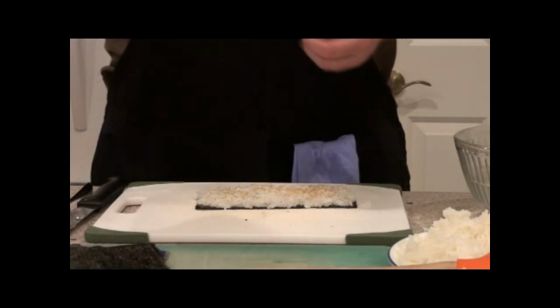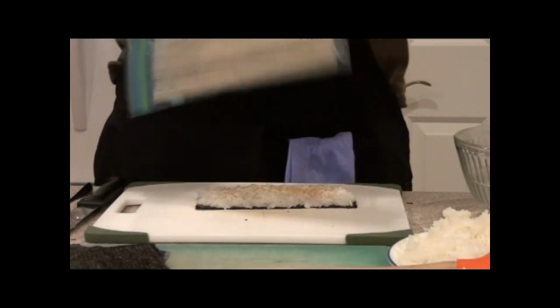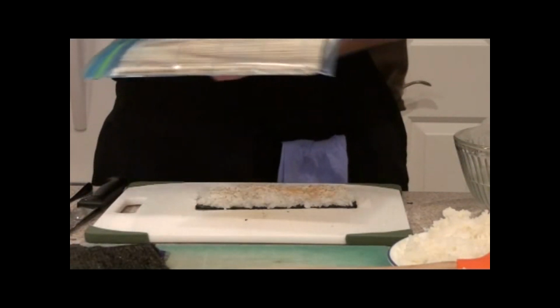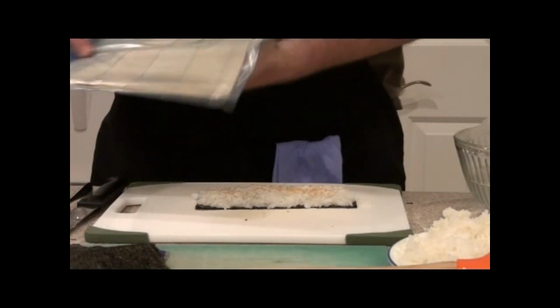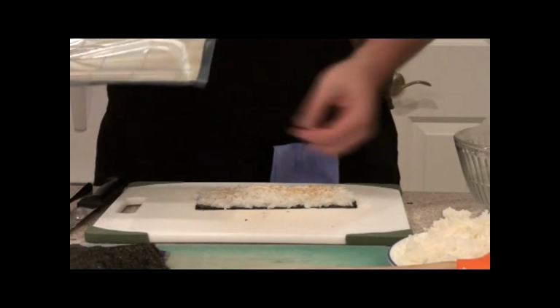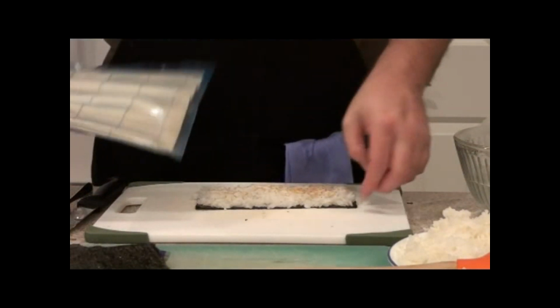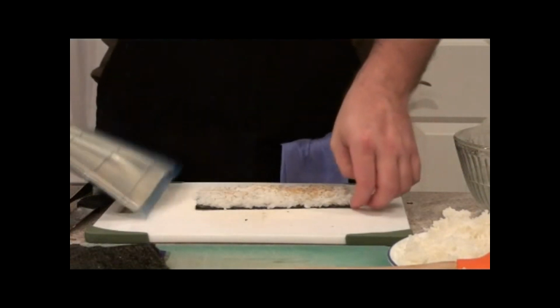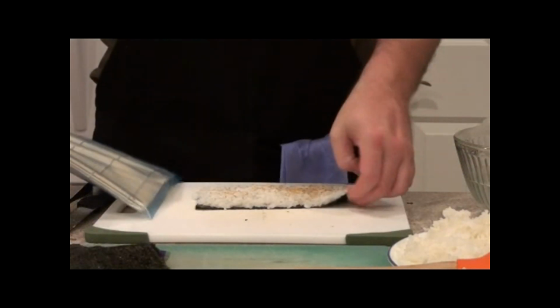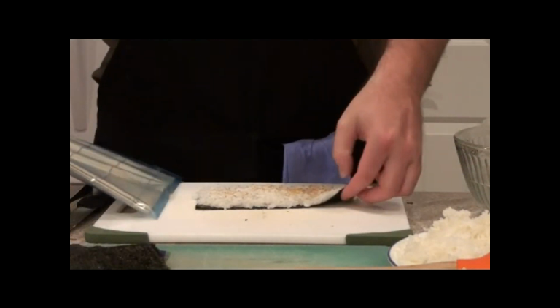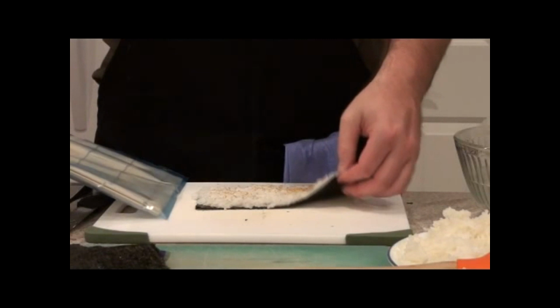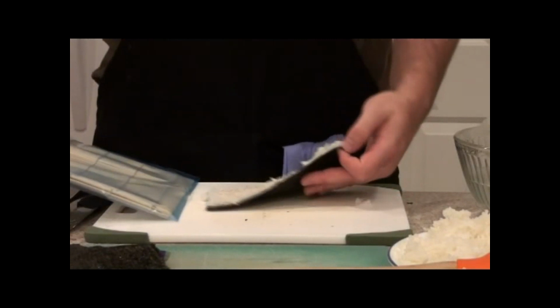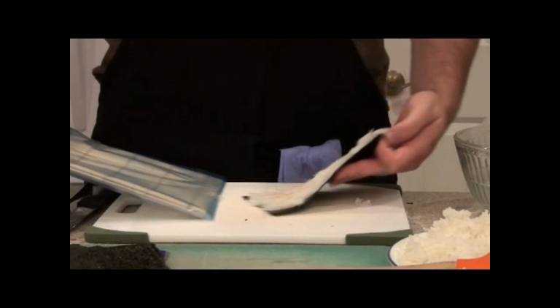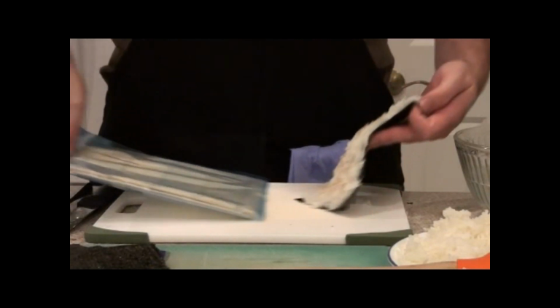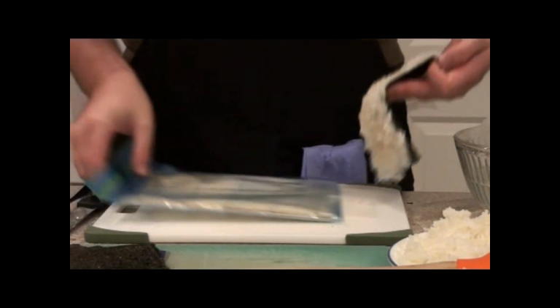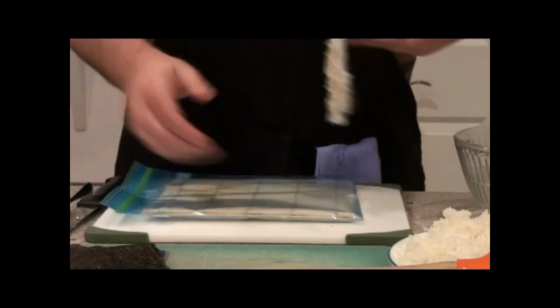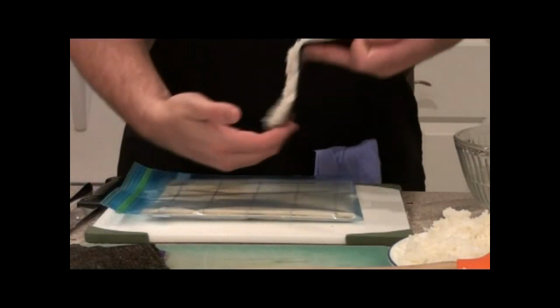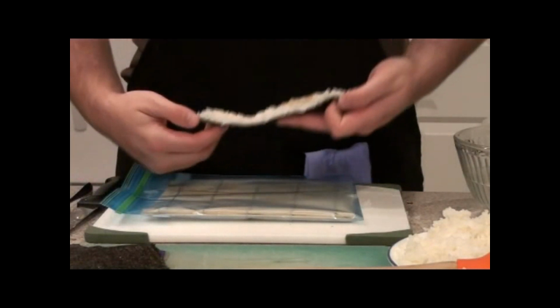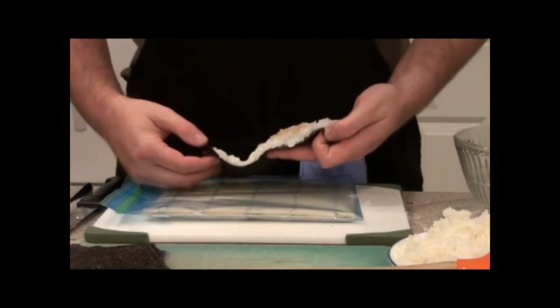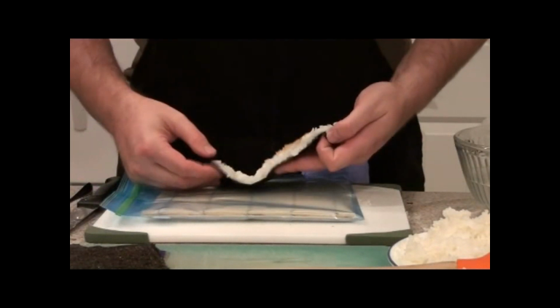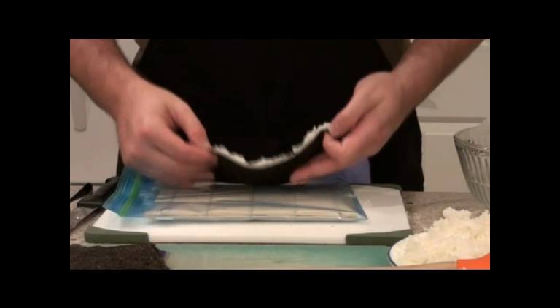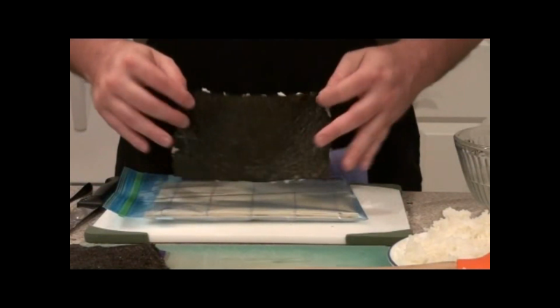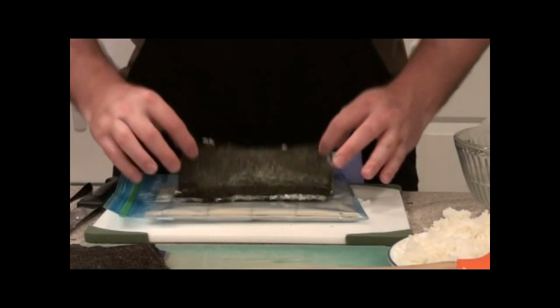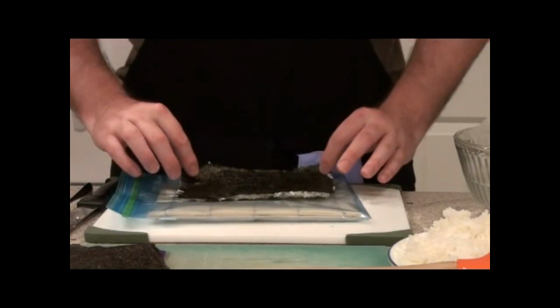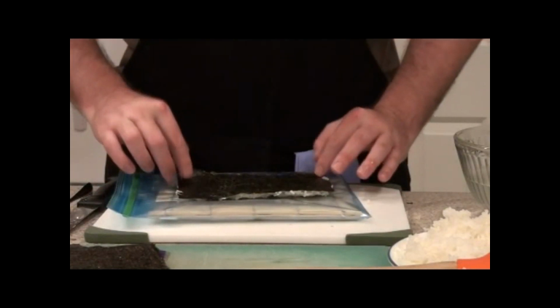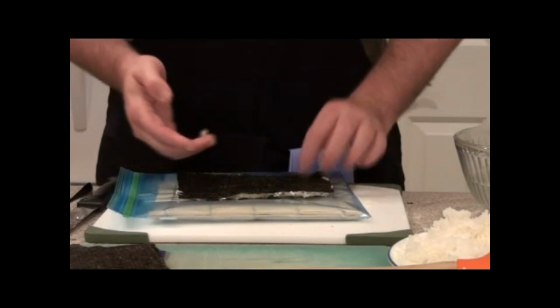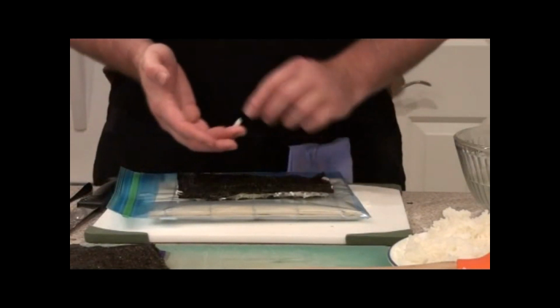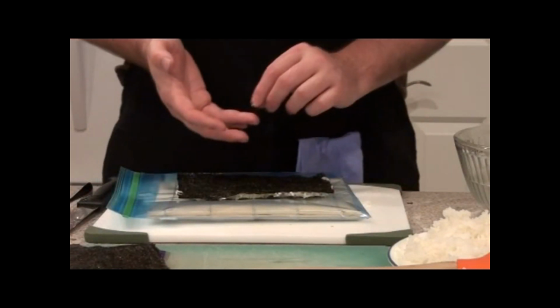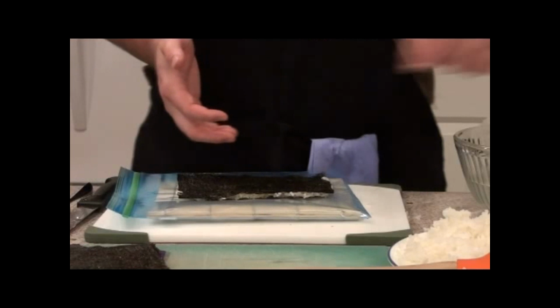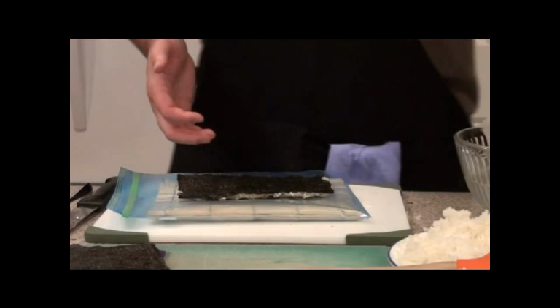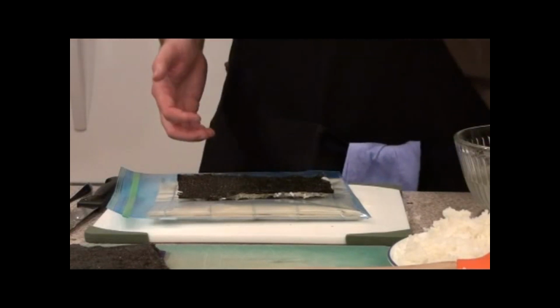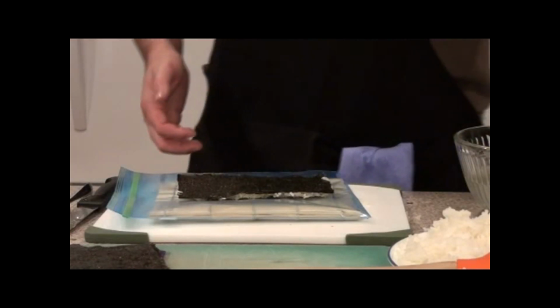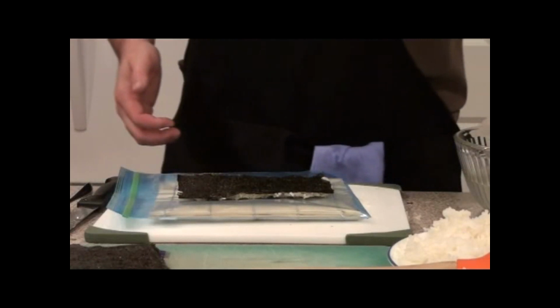Here we have our roller that's wrapped up in Ziploc freezer bags. I found those to be extremely helpful when rolling up these sushi rolls.